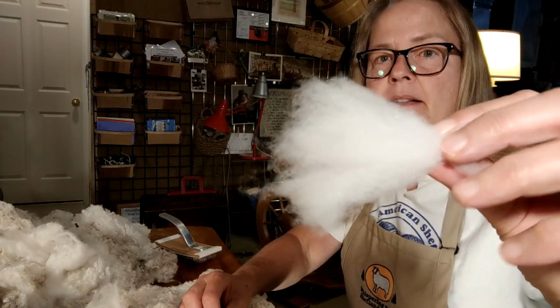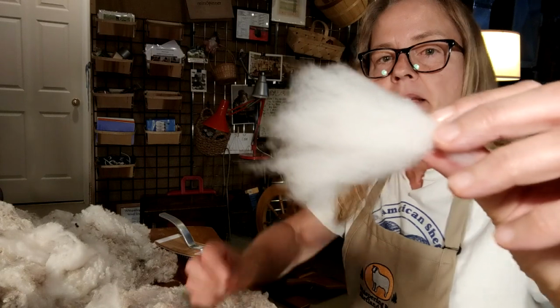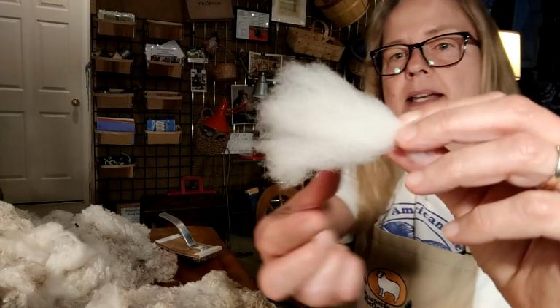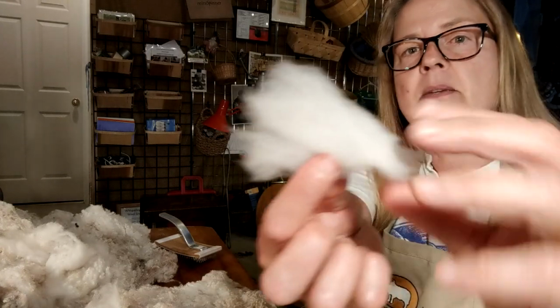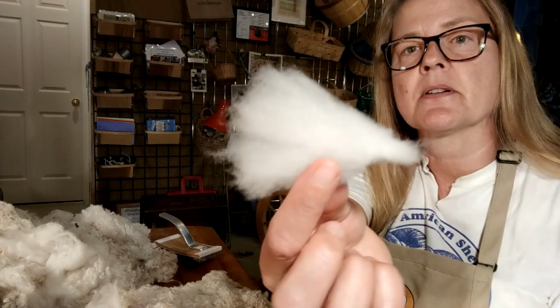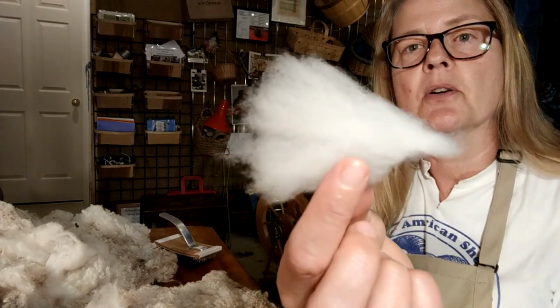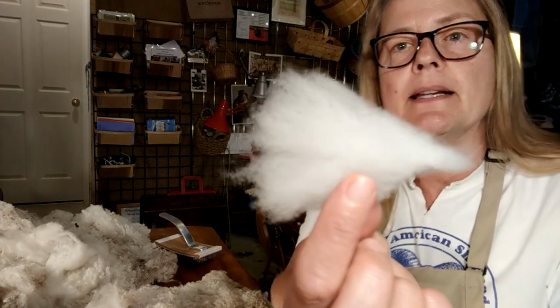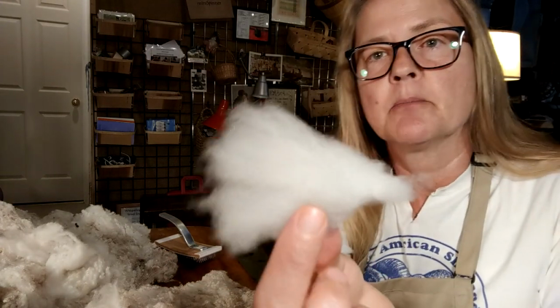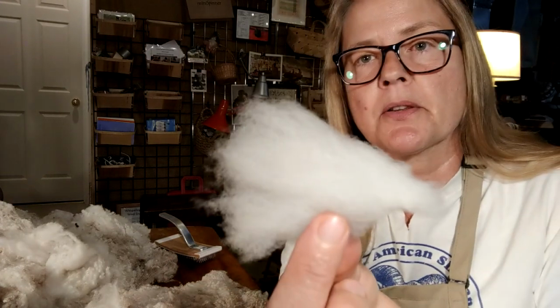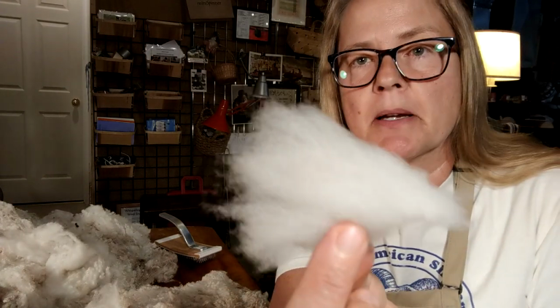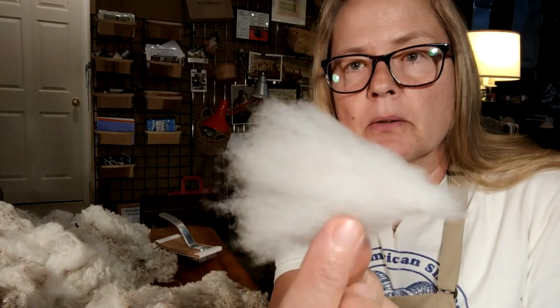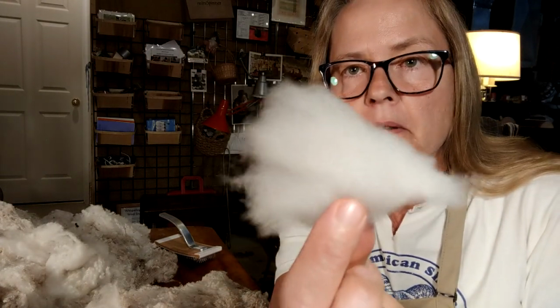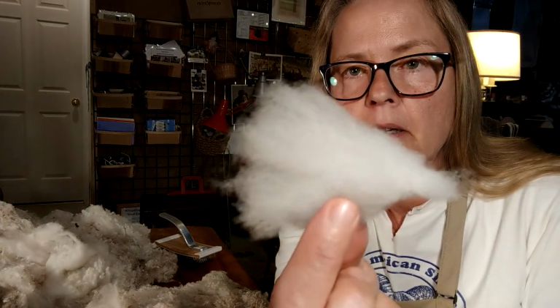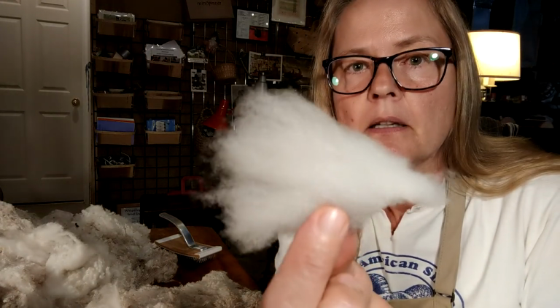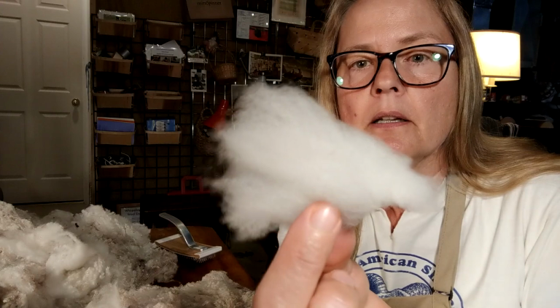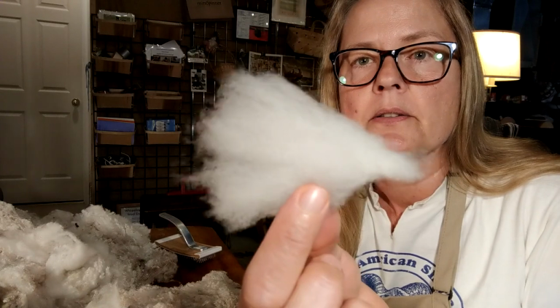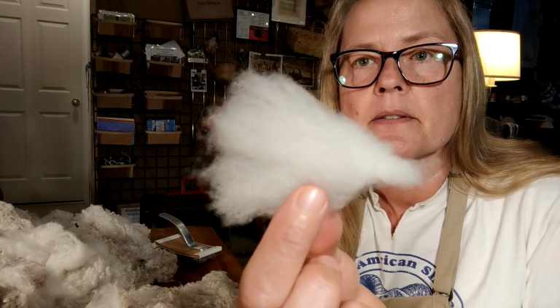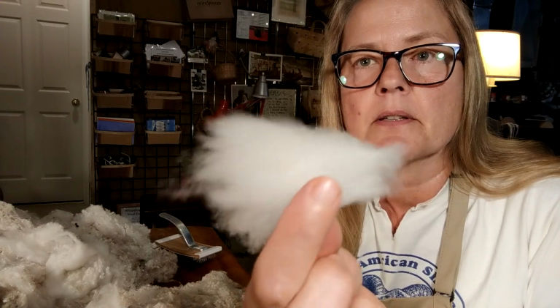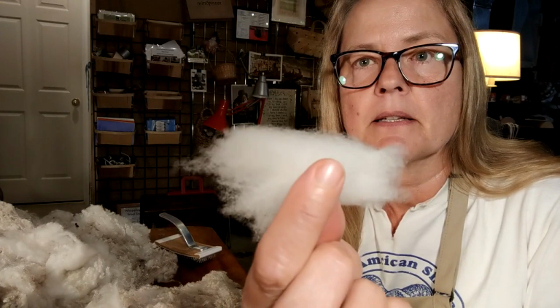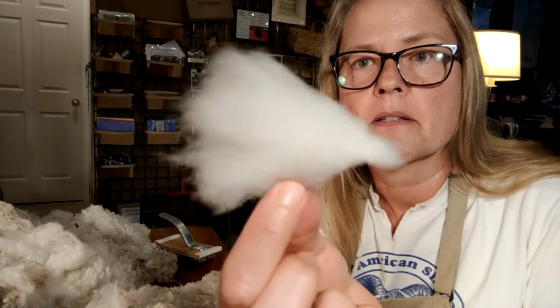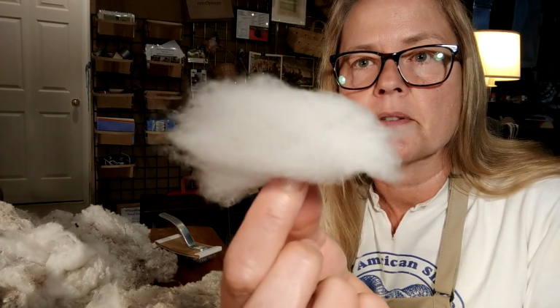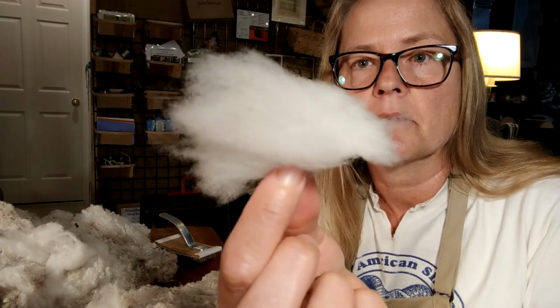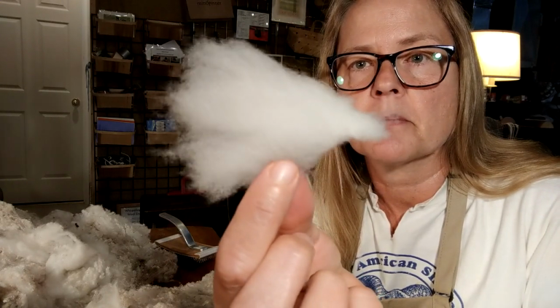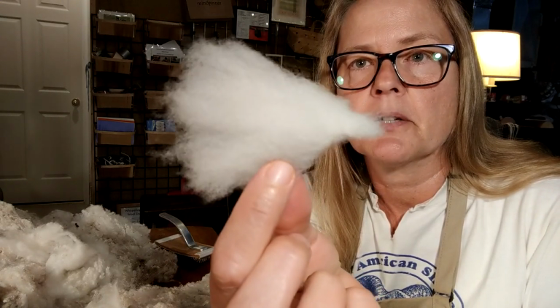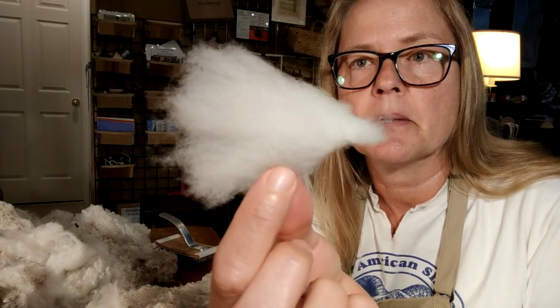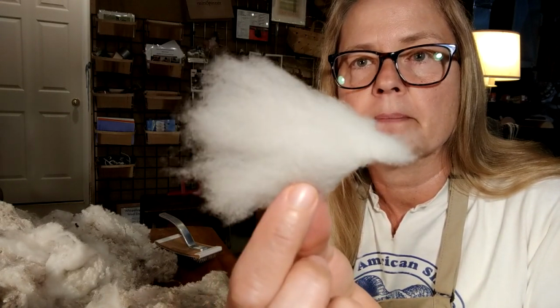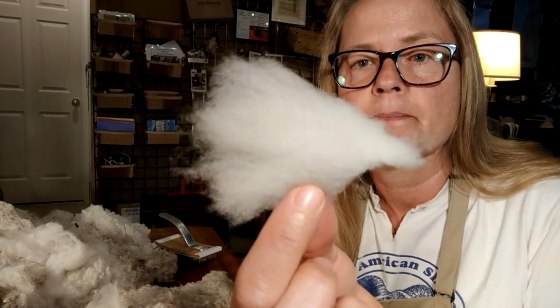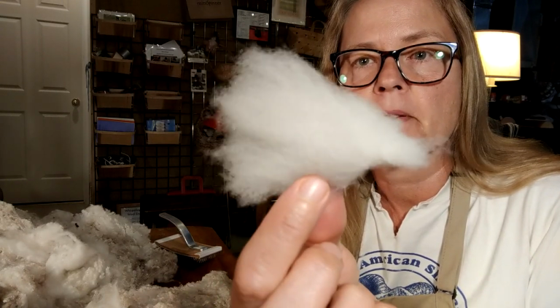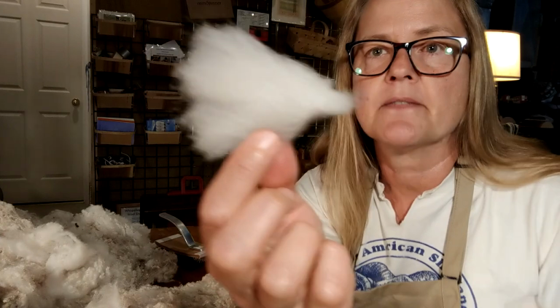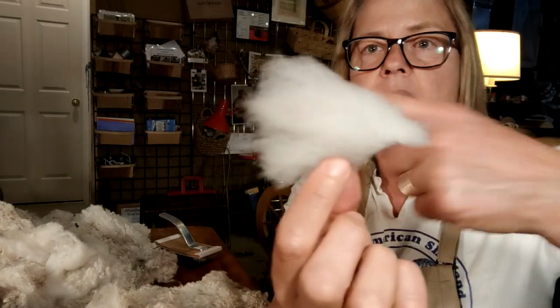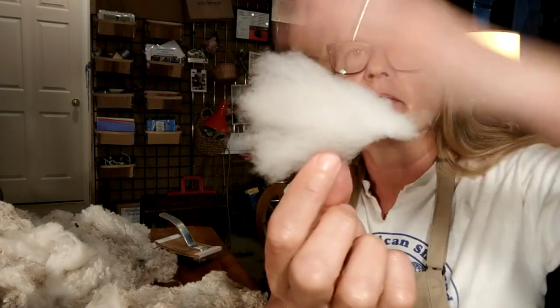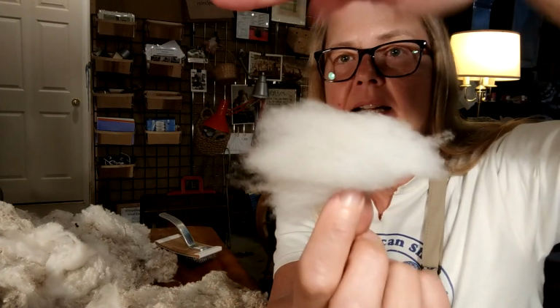I sorted out quite a bit of that wool and spun up a skein. I've got somebody asking for white, and I've burned through all my white wool, so this is going to be a good substitute. It's a pretty creamy white. So that's the flicked lock.